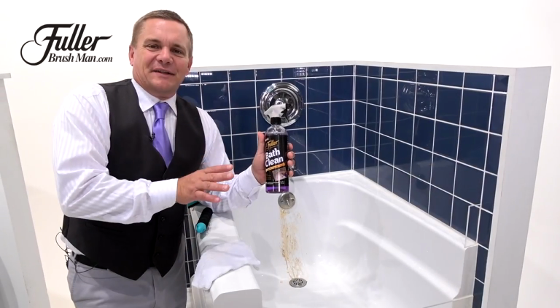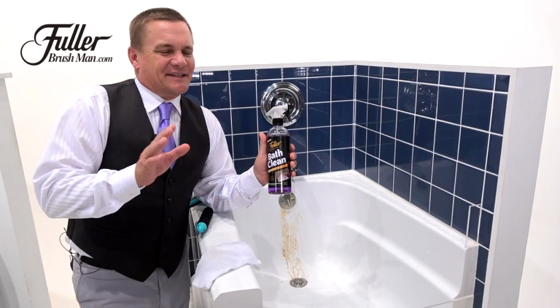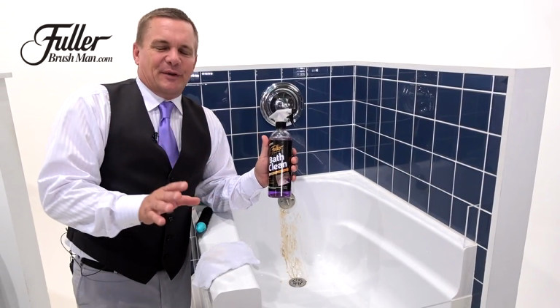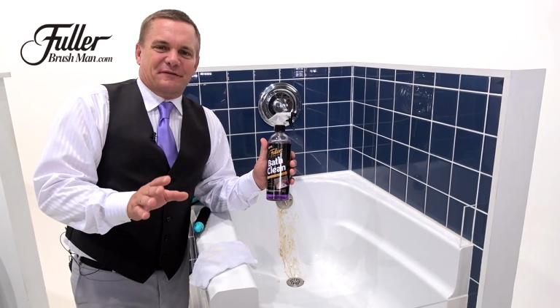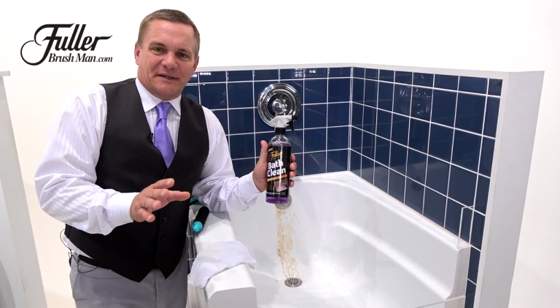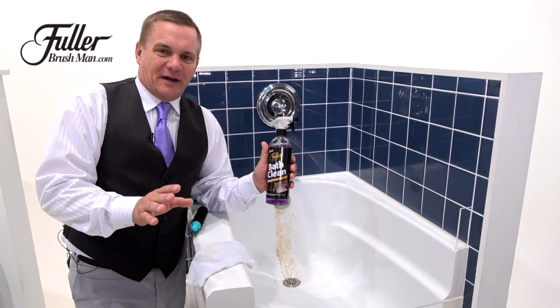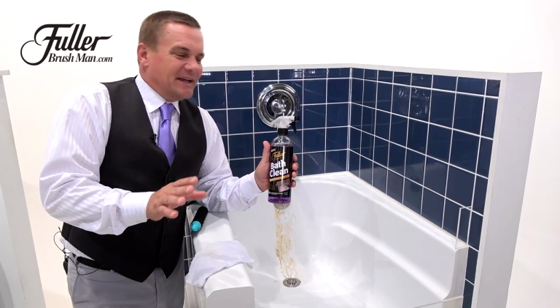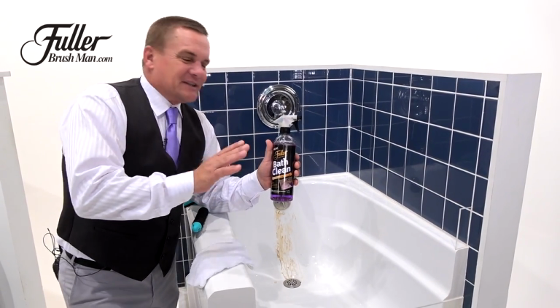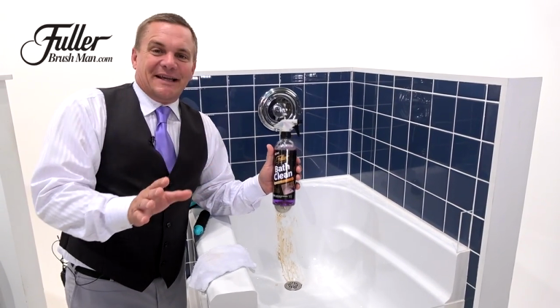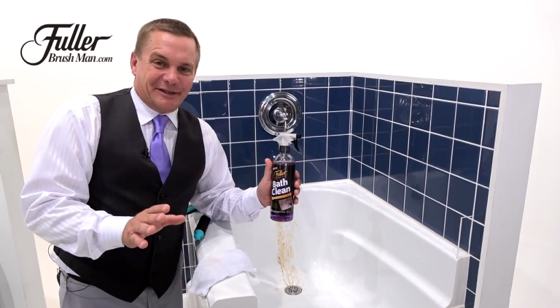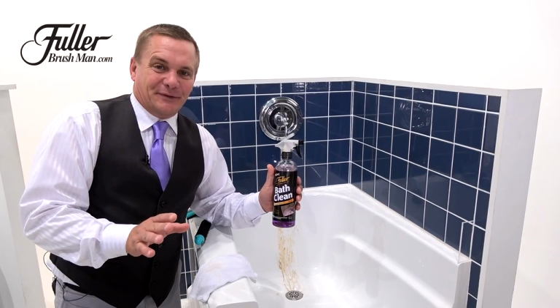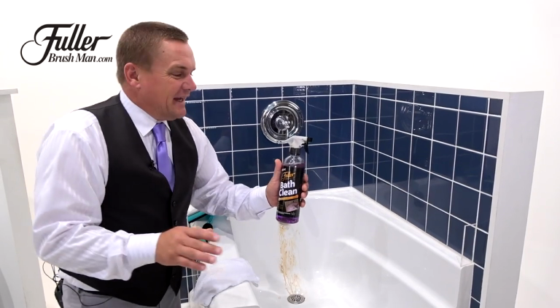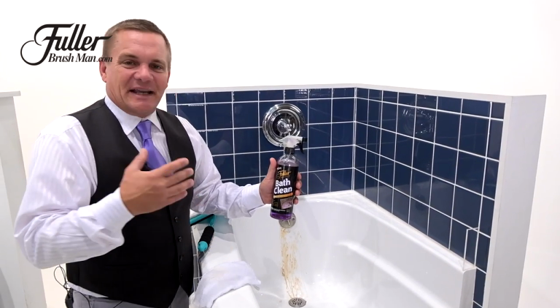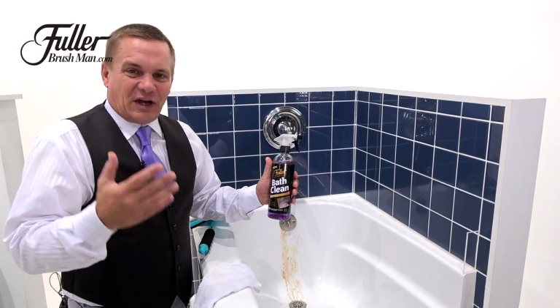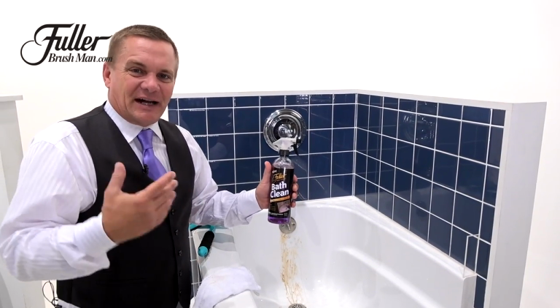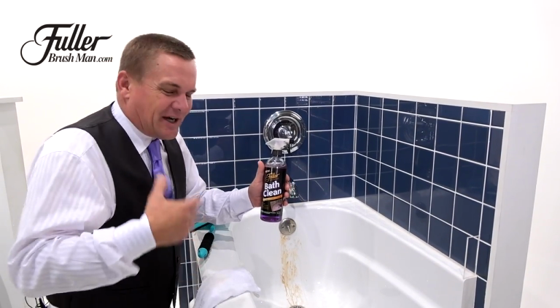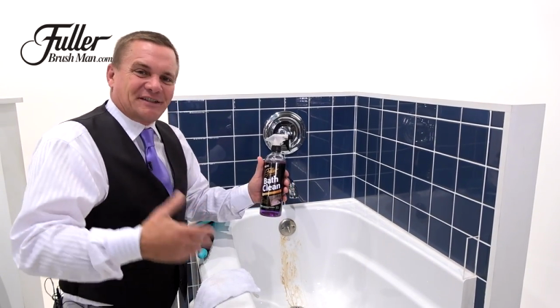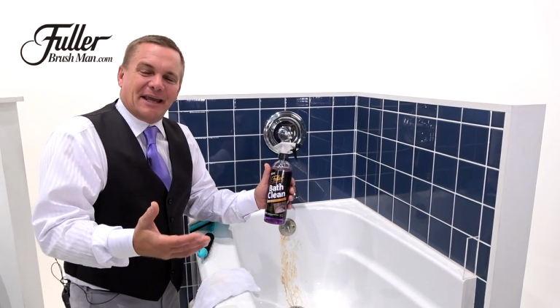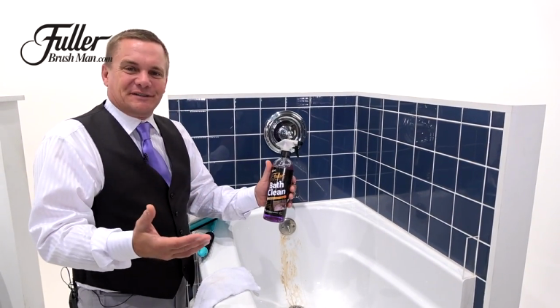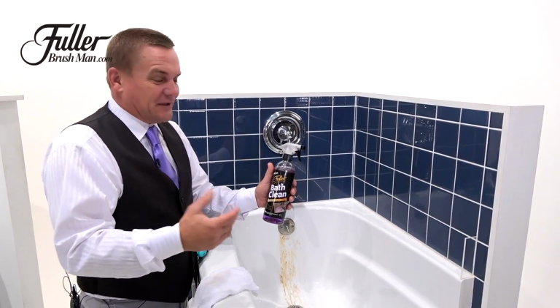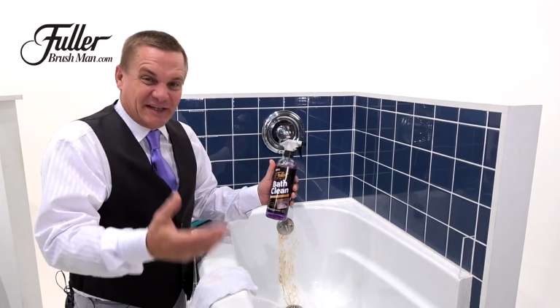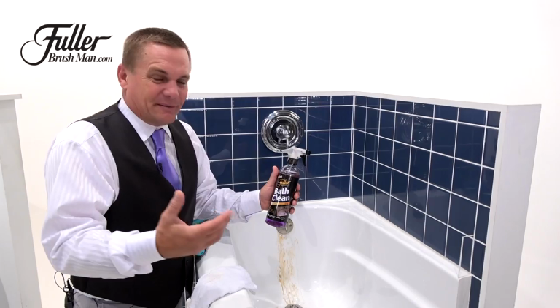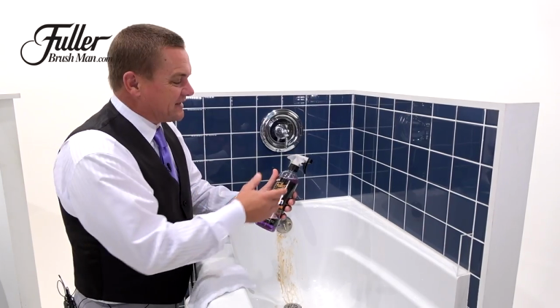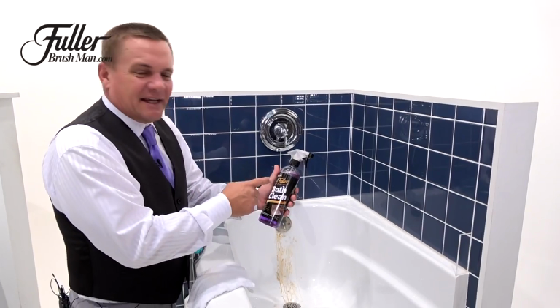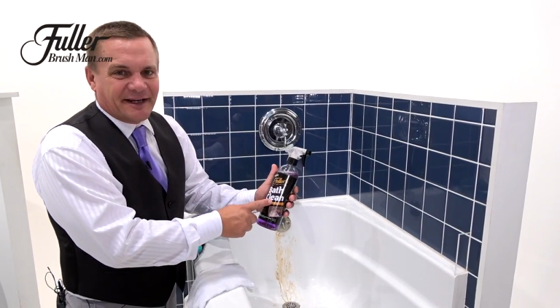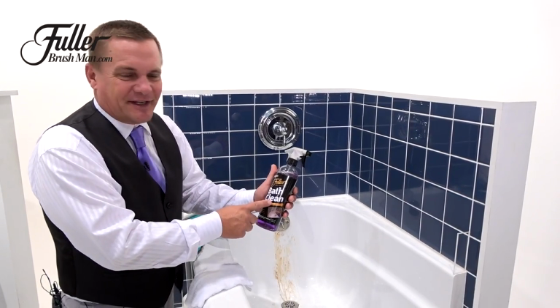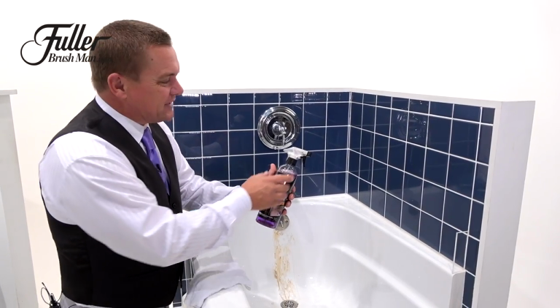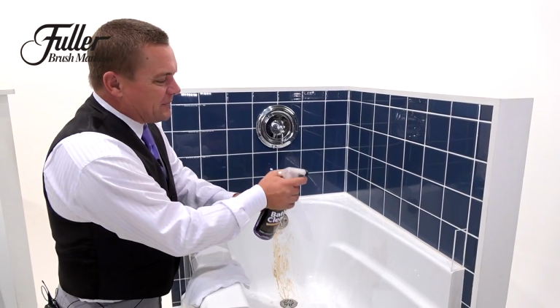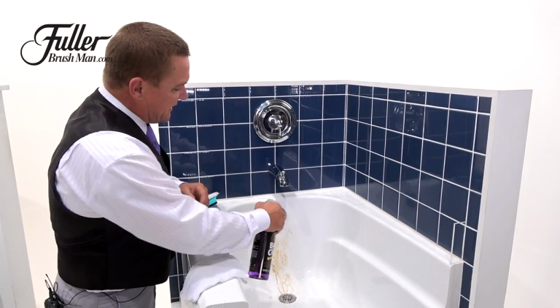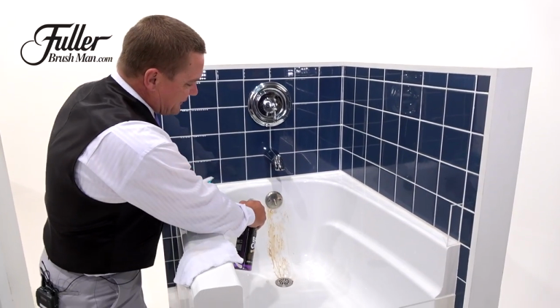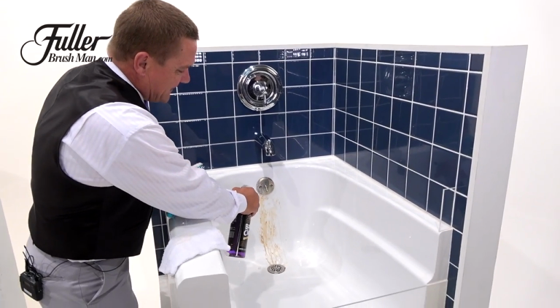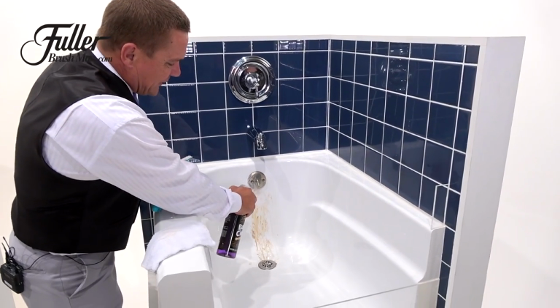Bath Clean has got to be one of my favorite cleaning products because nobody likes cleaning the bathroom. And instead of those harsh, caustic, toxic chemicals with the bleaches in them and things like that, it's very easy to use. With Bath Clean, it's a foaming spray.